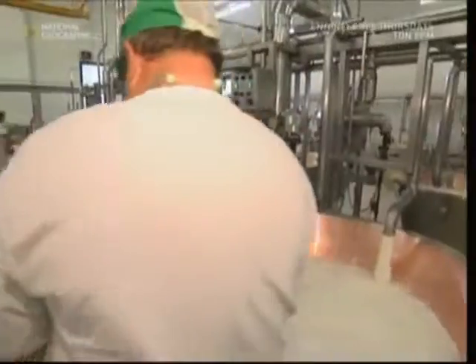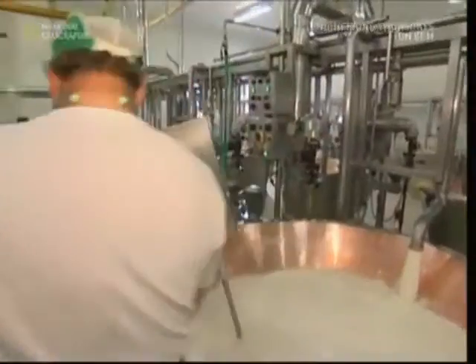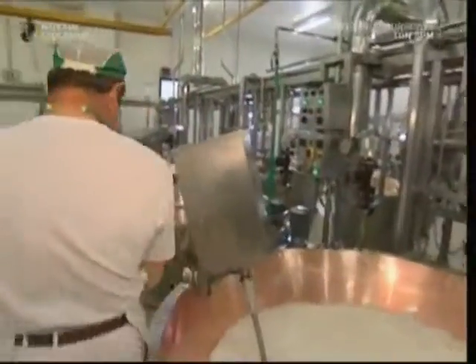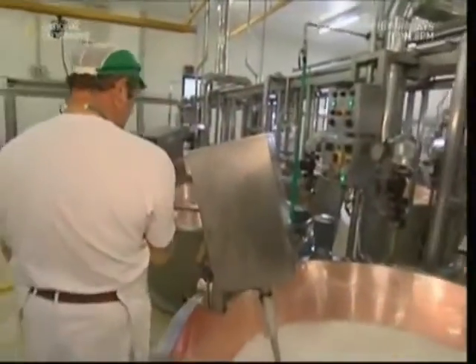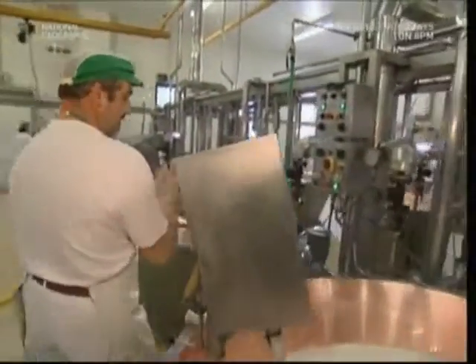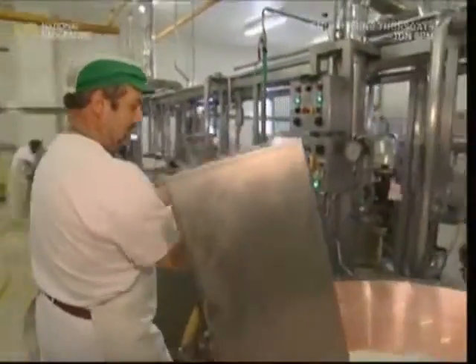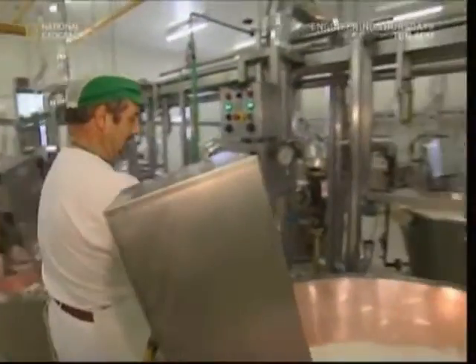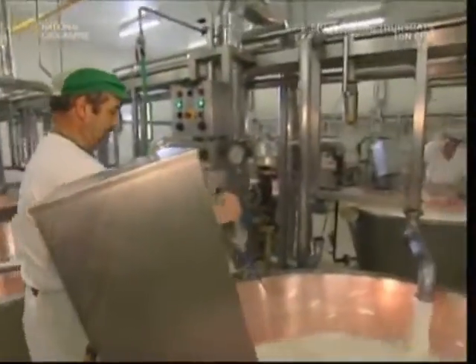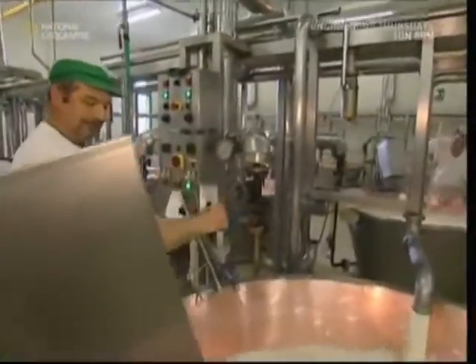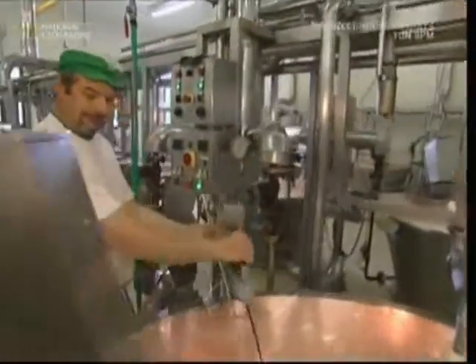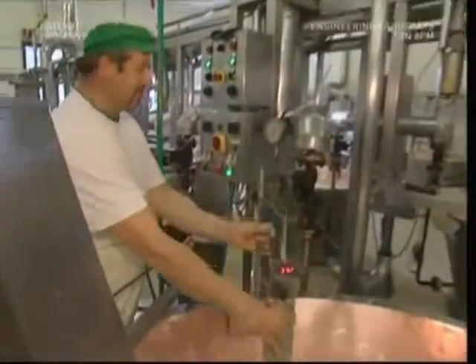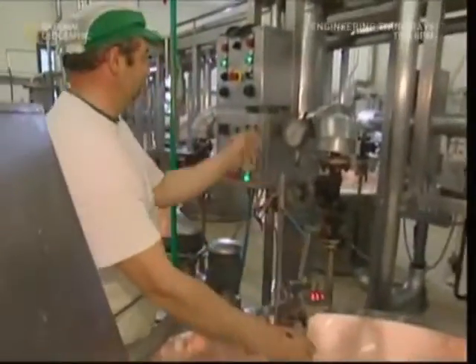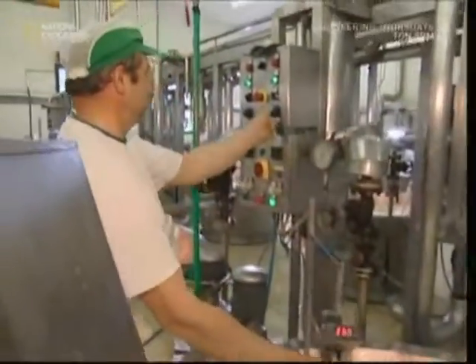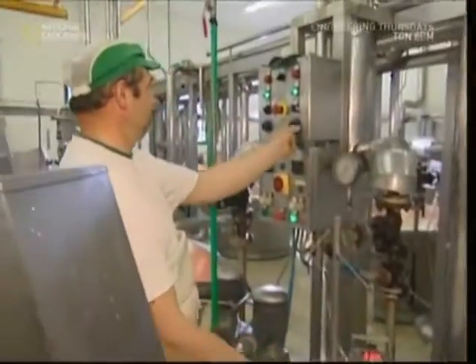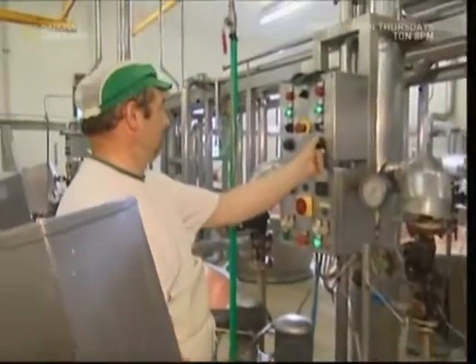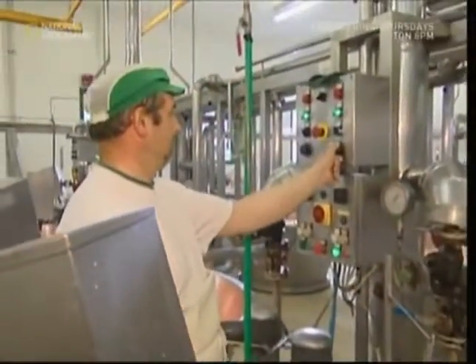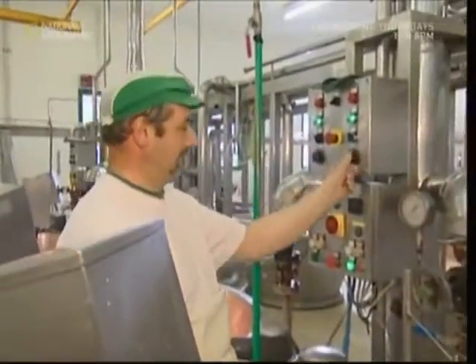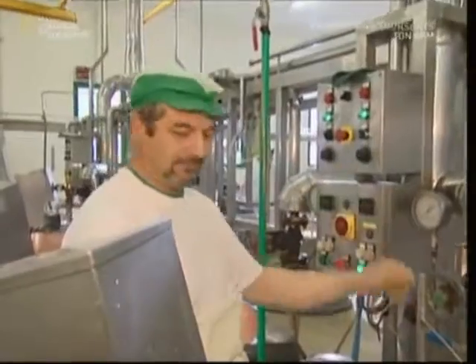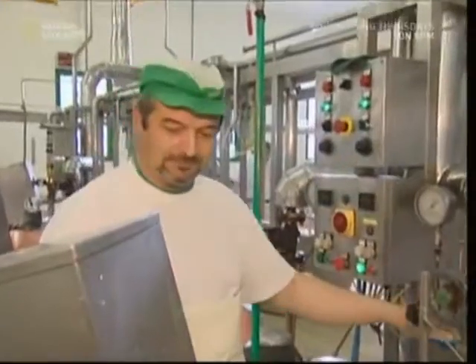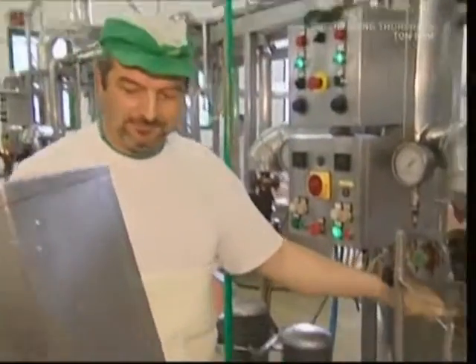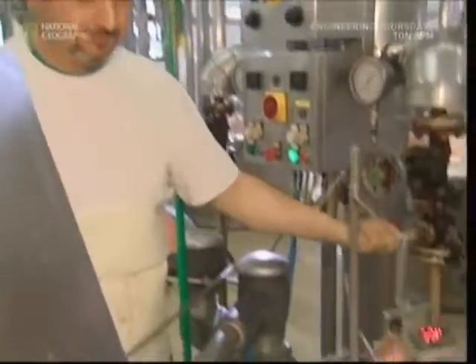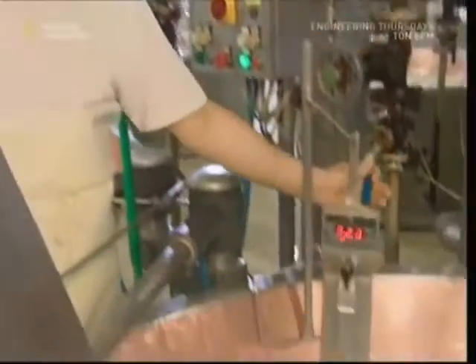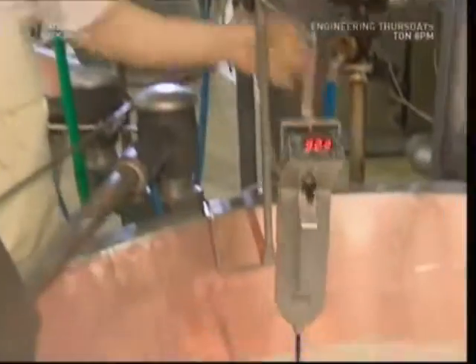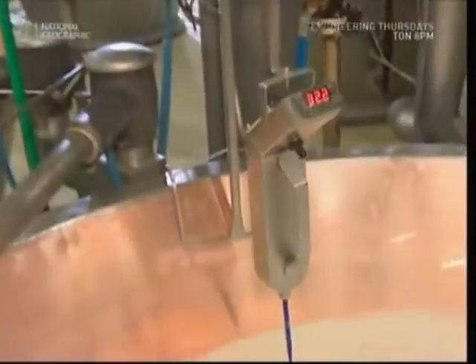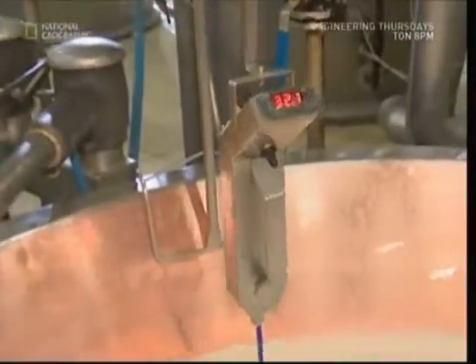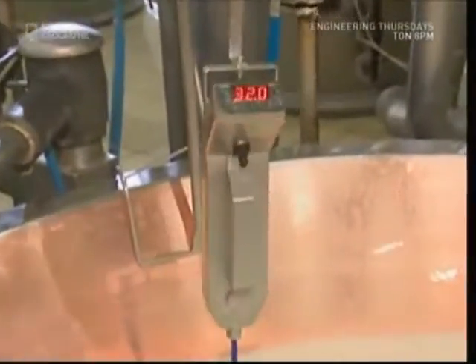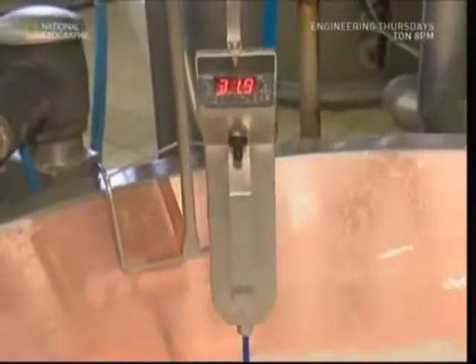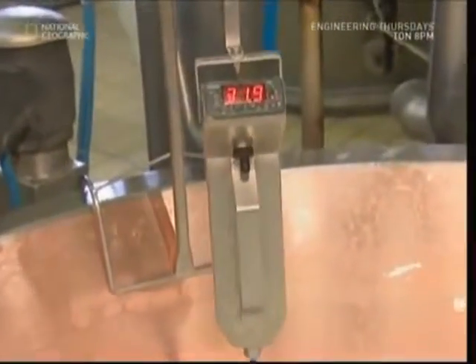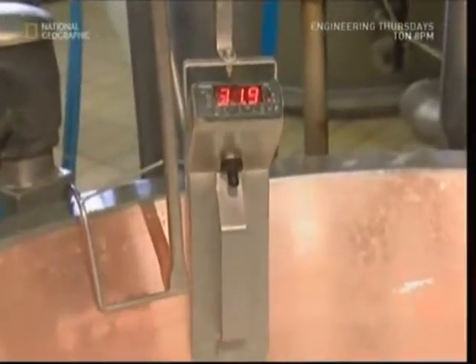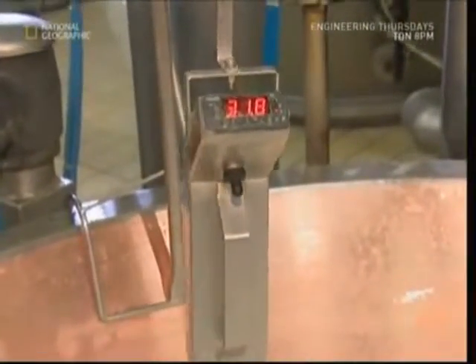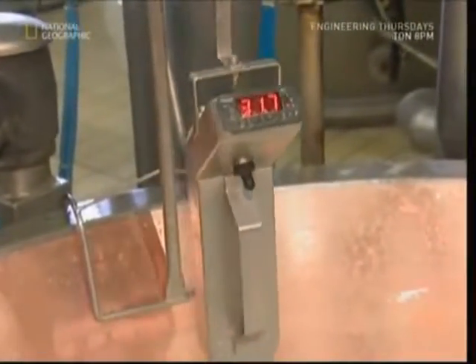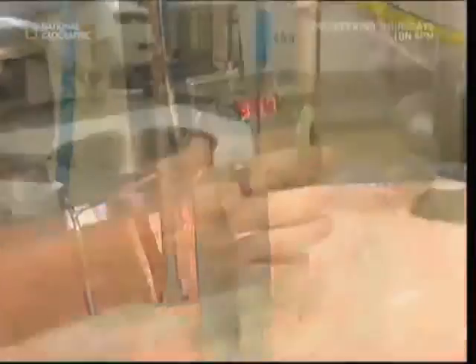Those cows have a lot of grass to eat to keep up with production. Parmesan is a hard cheese, so the milk needs to be solidified. The ideal temperature for this is 33 degrees.